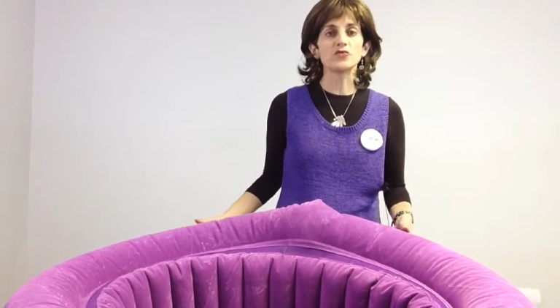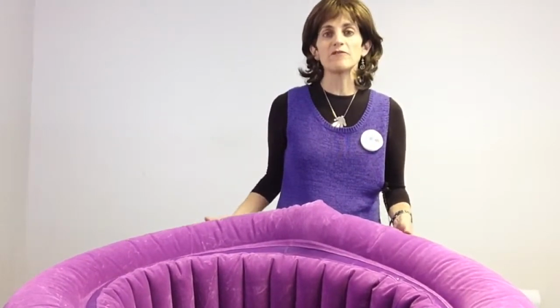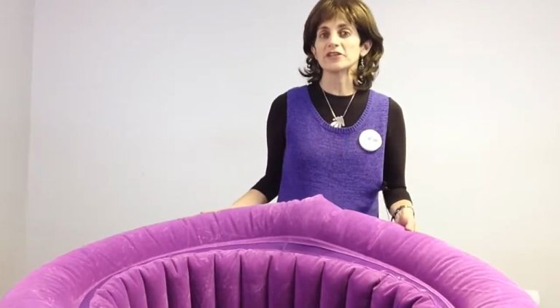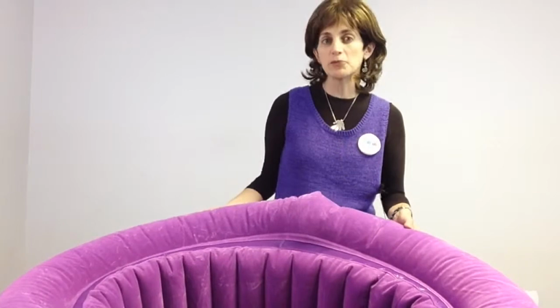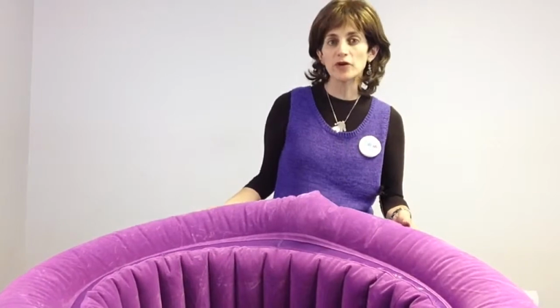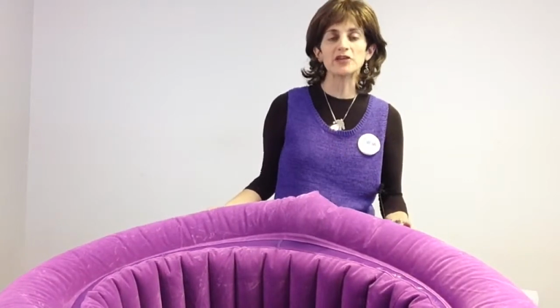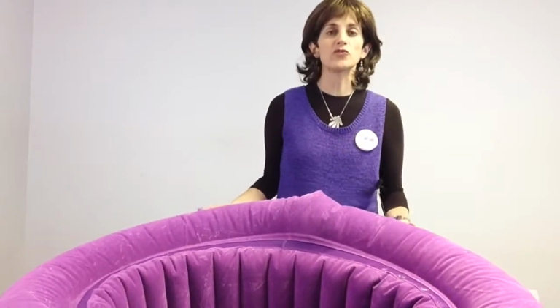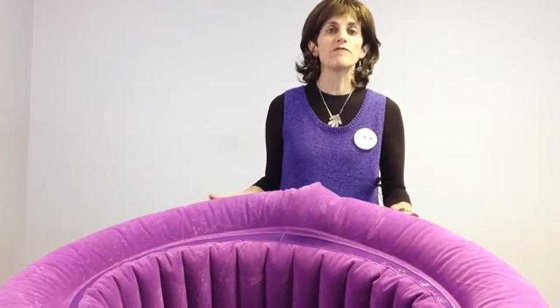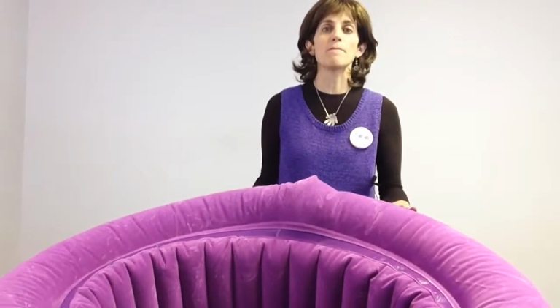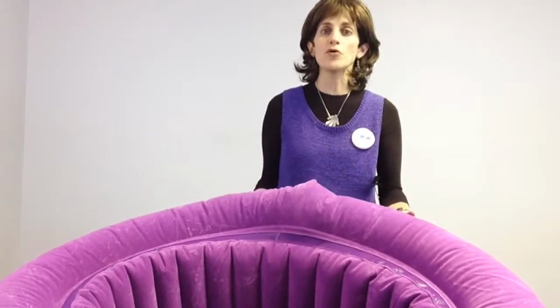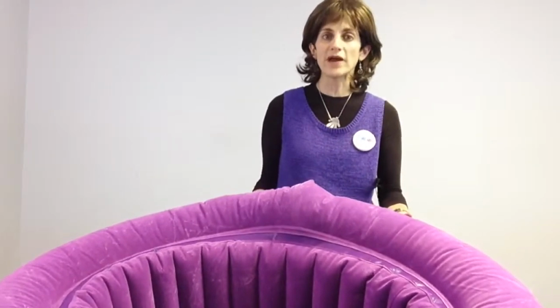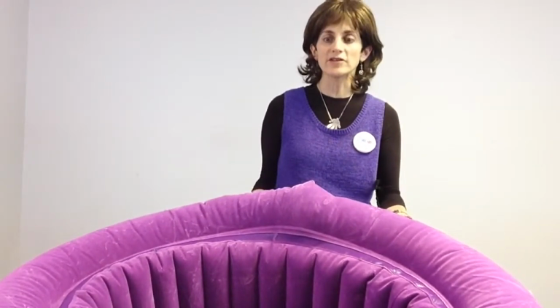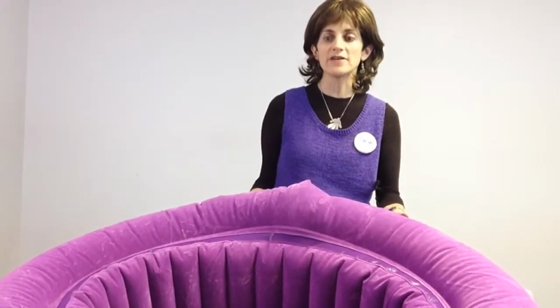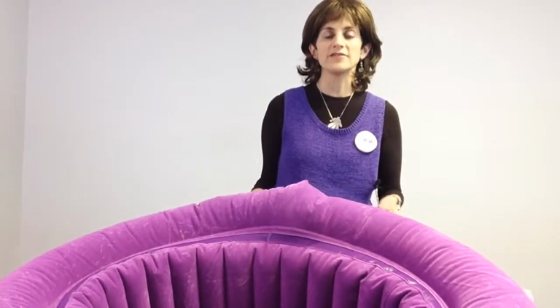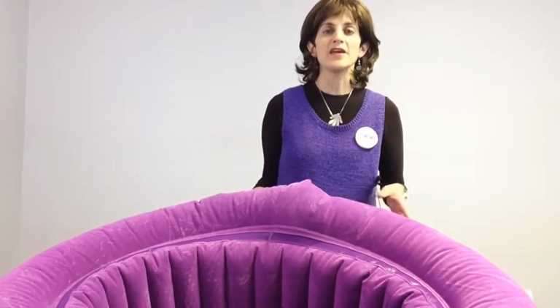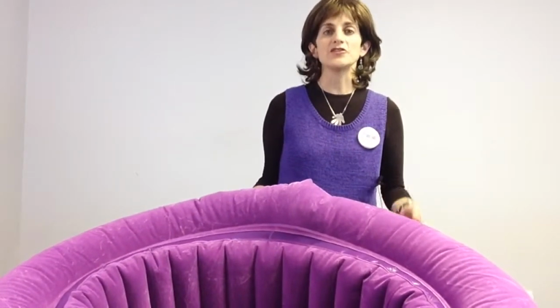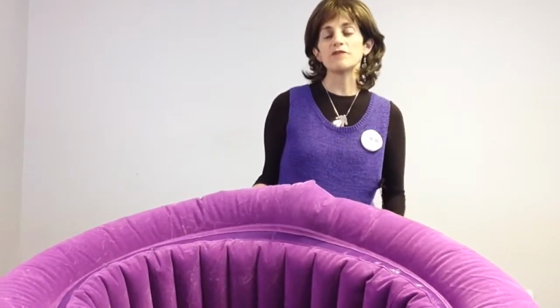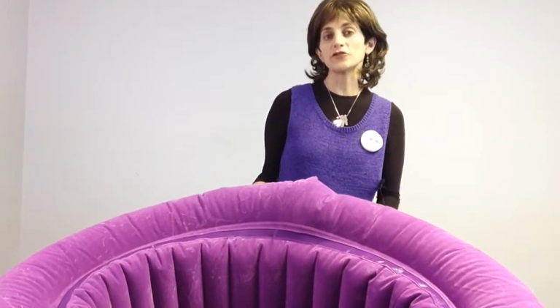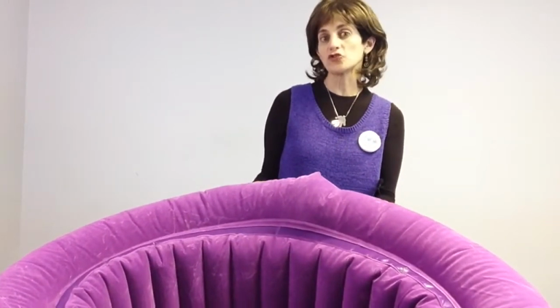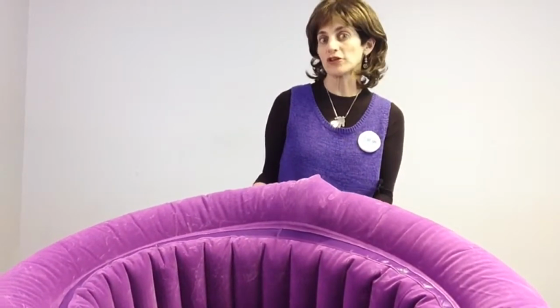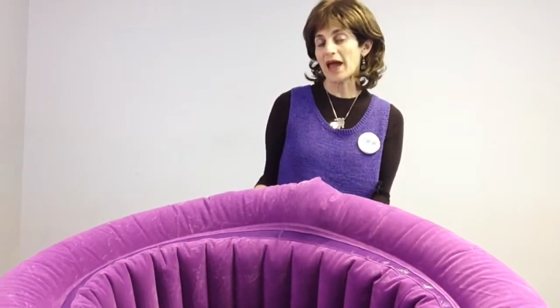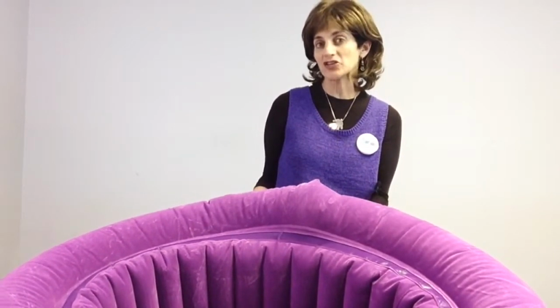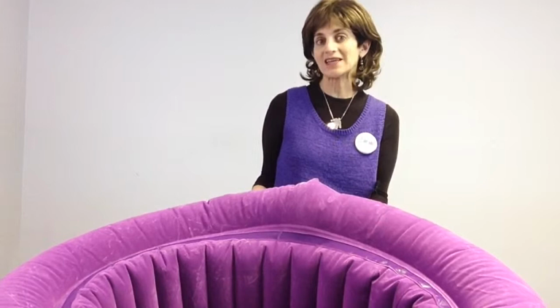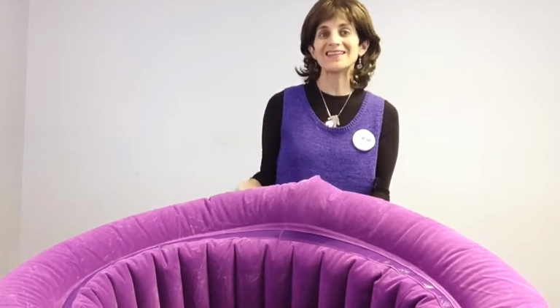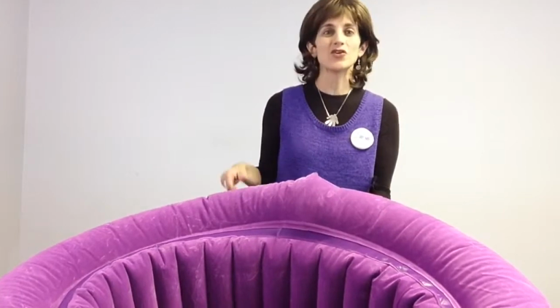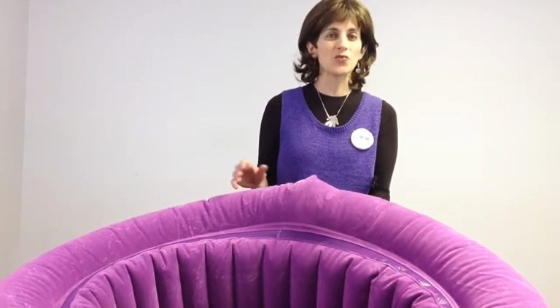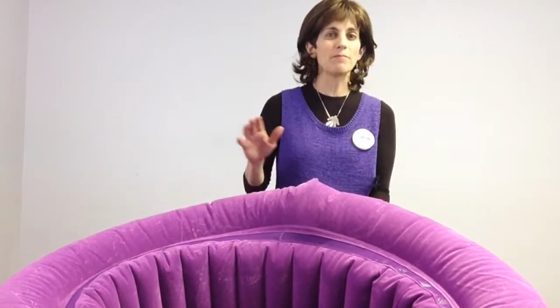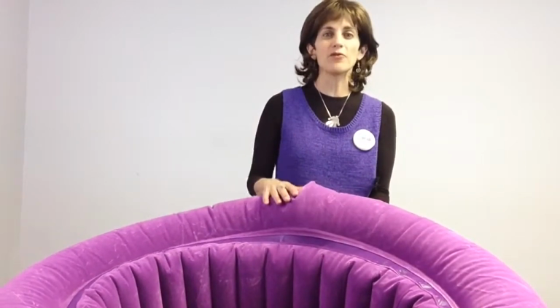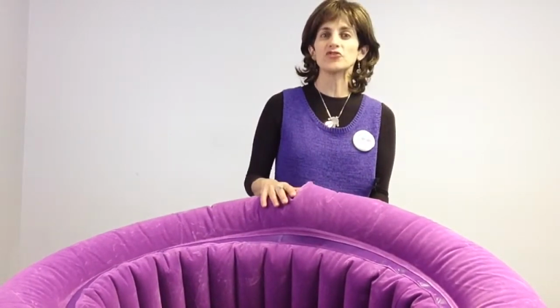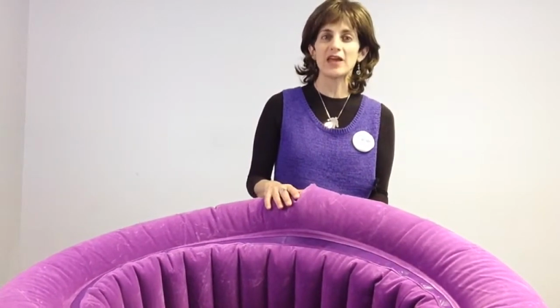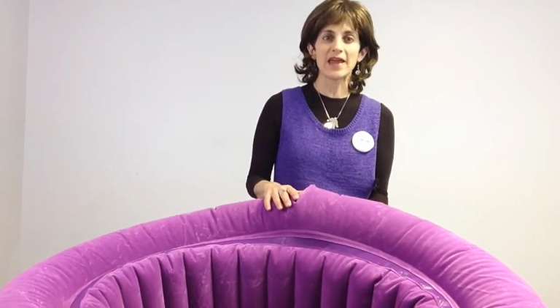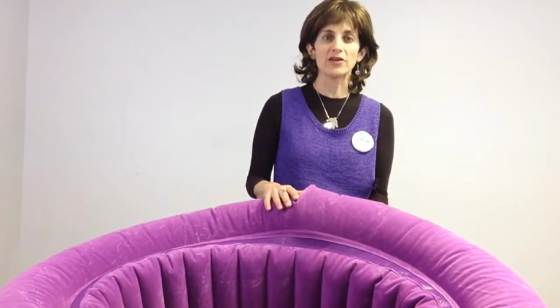It's great for exploring, it's great for motor activities, it's great for social interaction, and it's a great barrel just to hang out in.